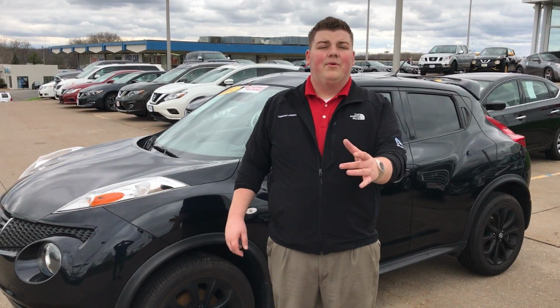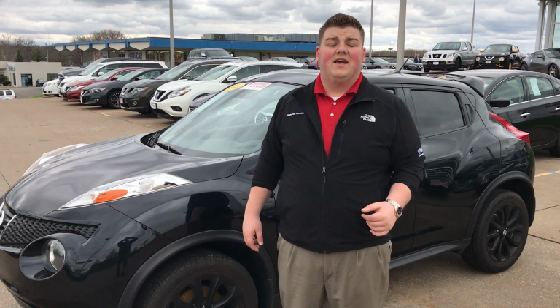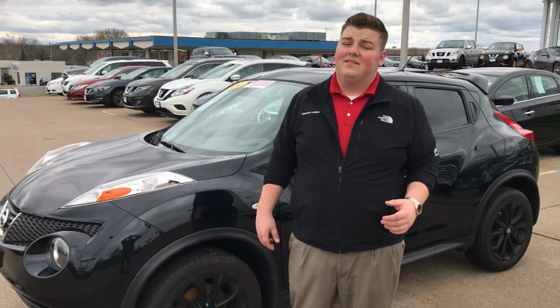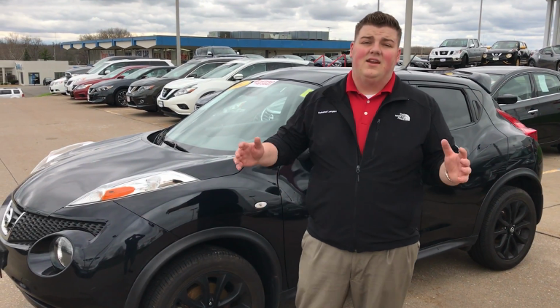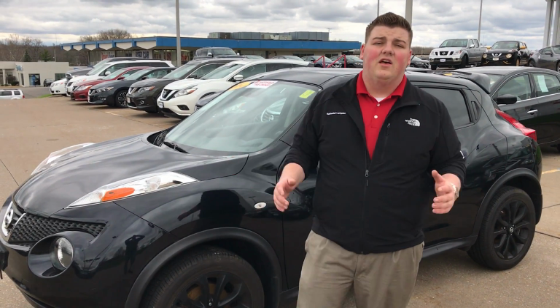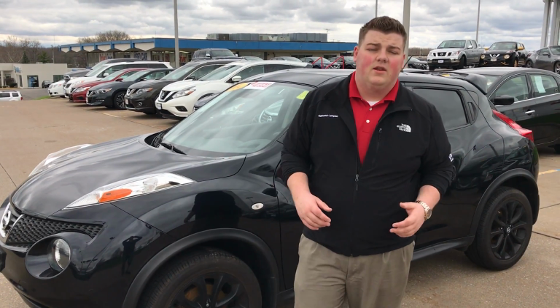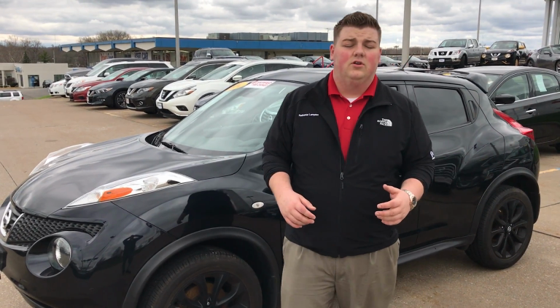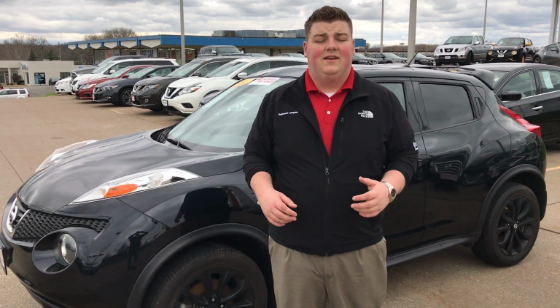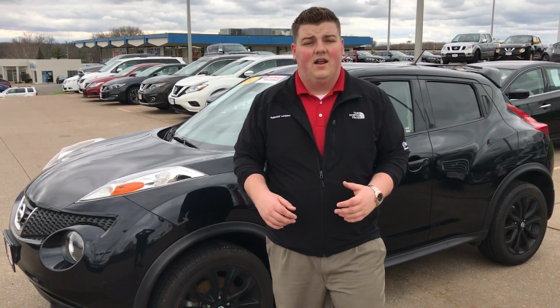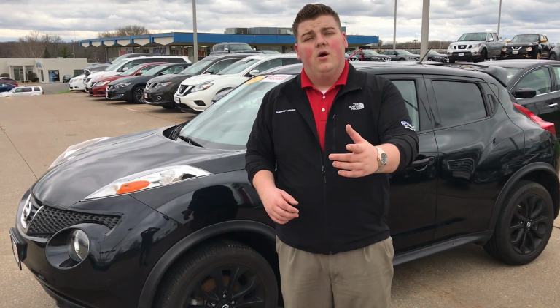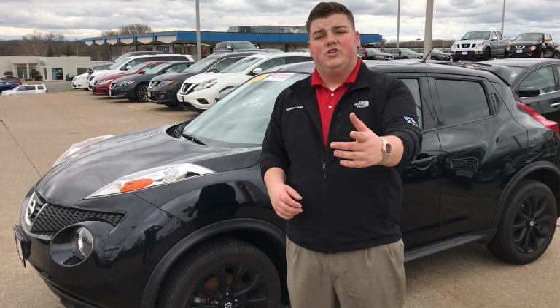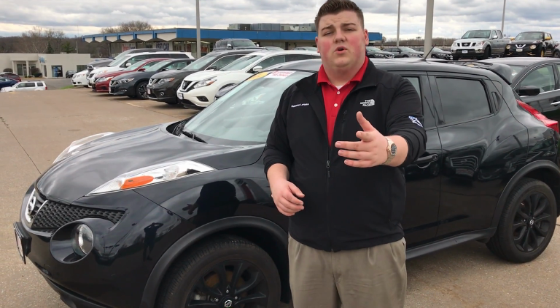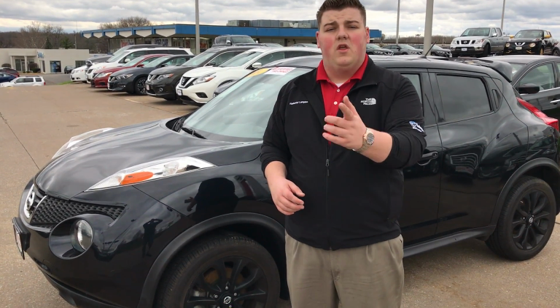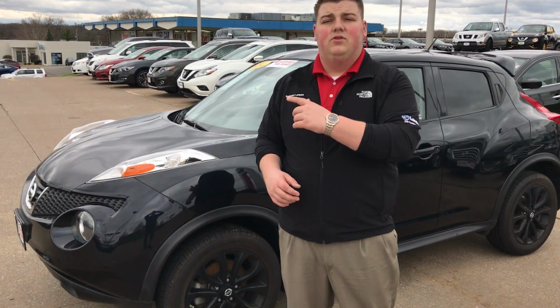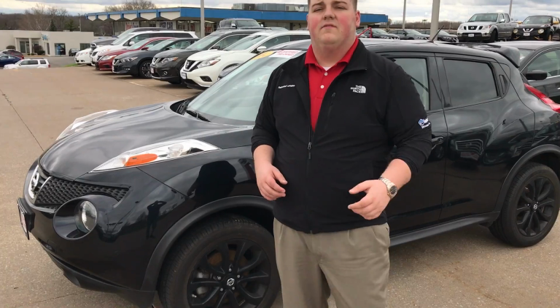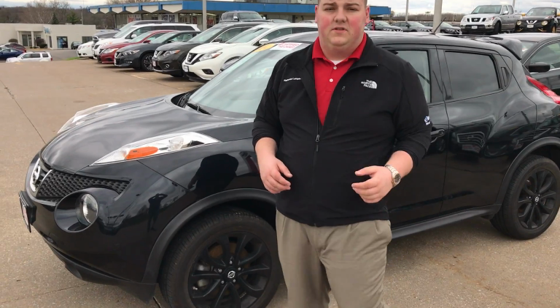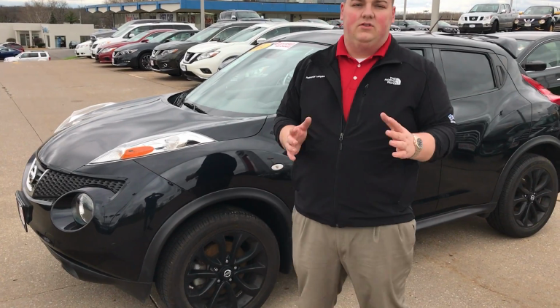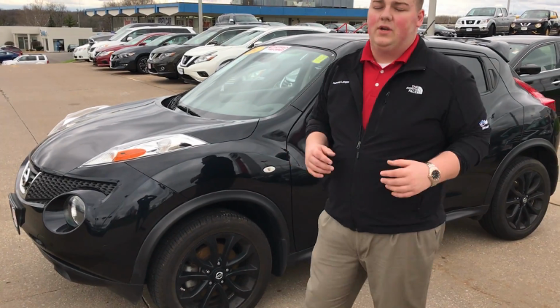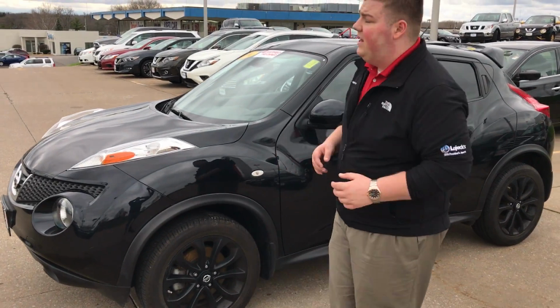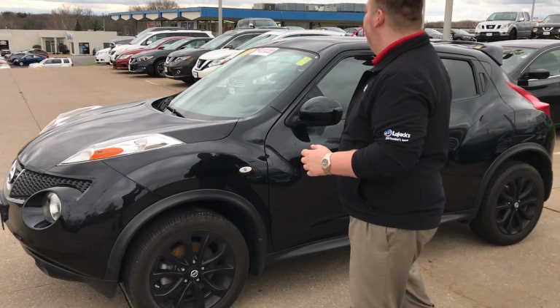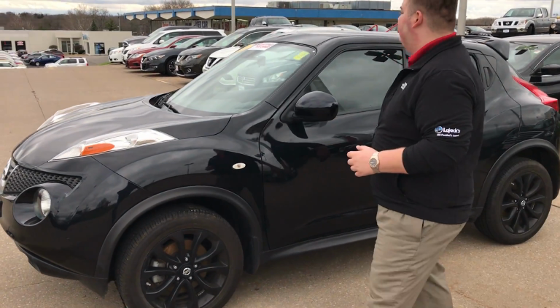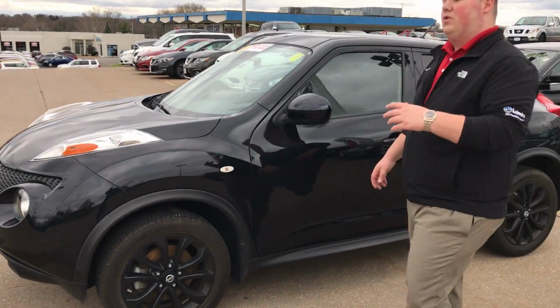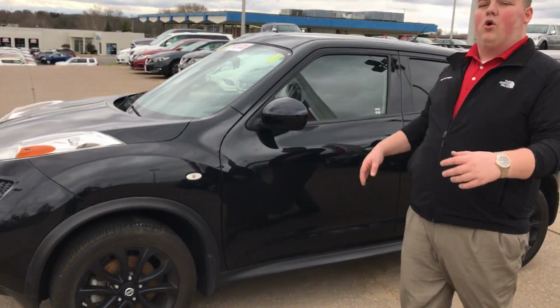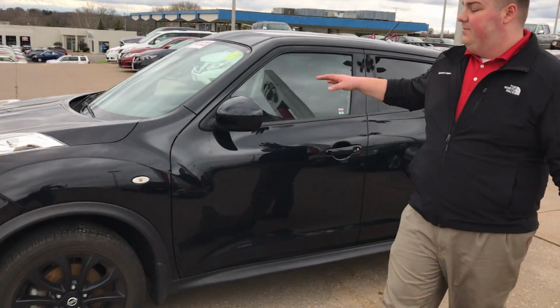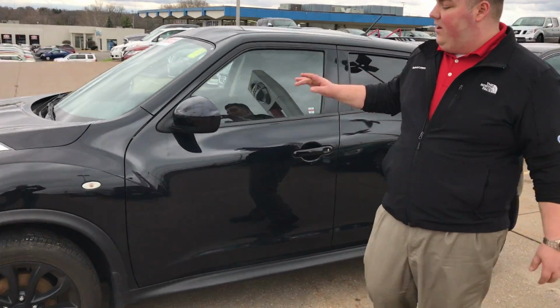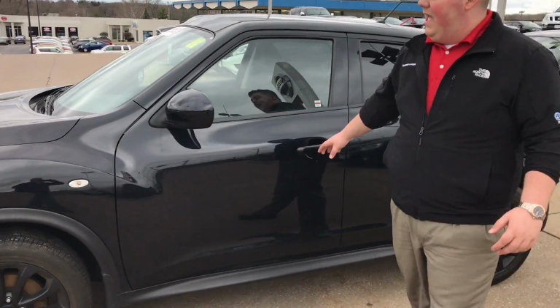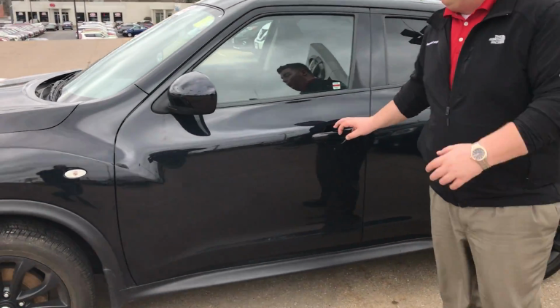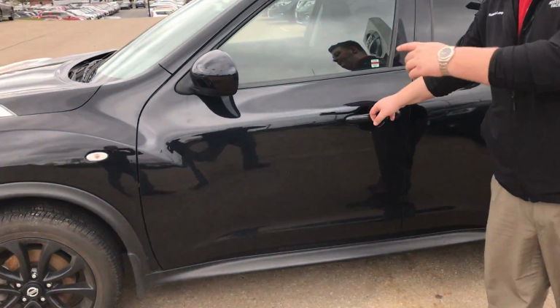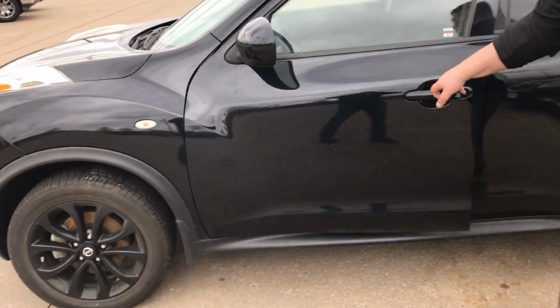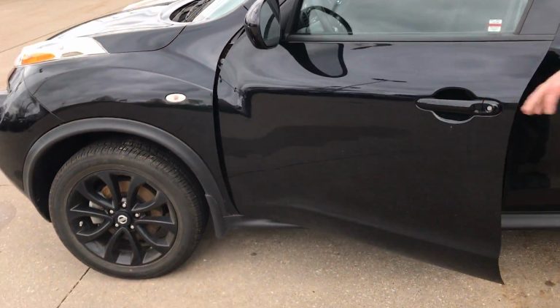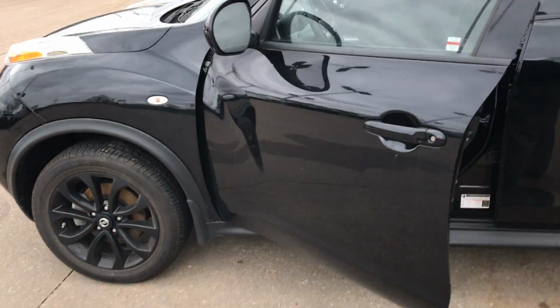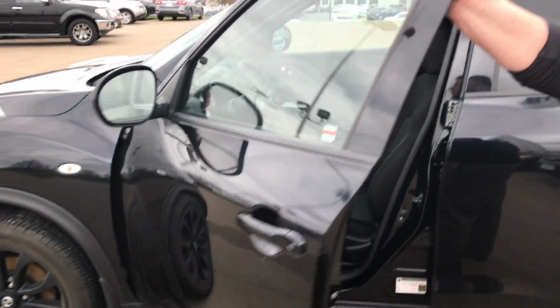How are we doing today guys? It's Nate here, the sales manager at Lujag Nissan. I wanted to shoot you a quick video on my 2015 Juke that I've got here. This is an absolutely gorgeous black on black with the black wheel package as well.